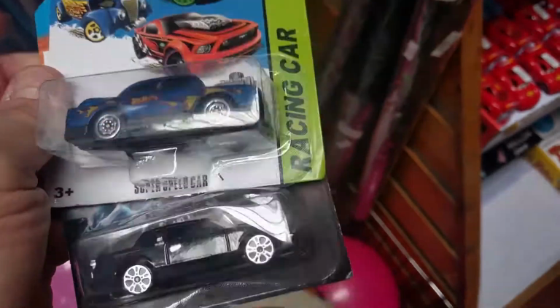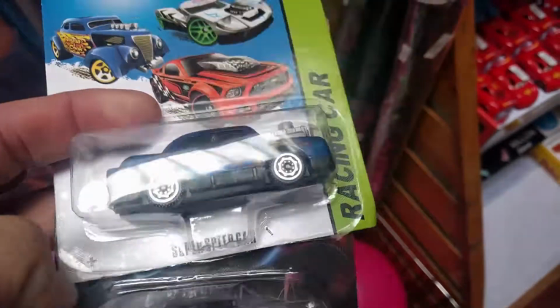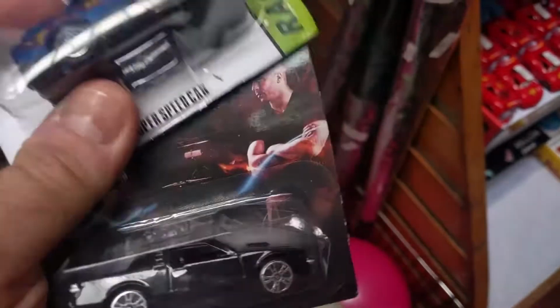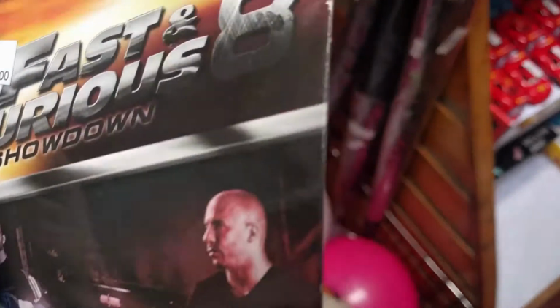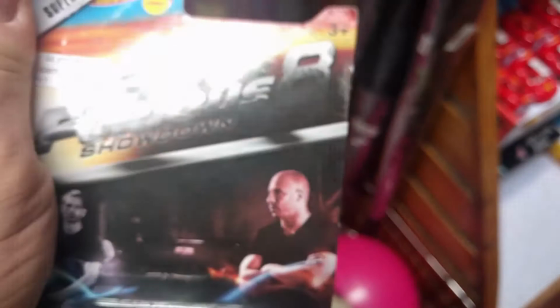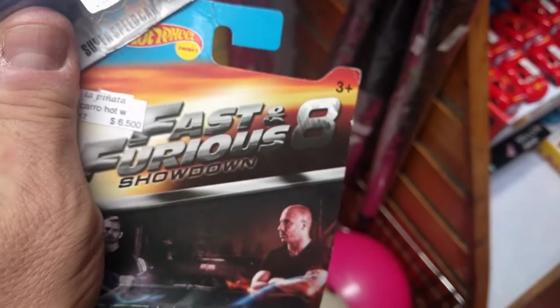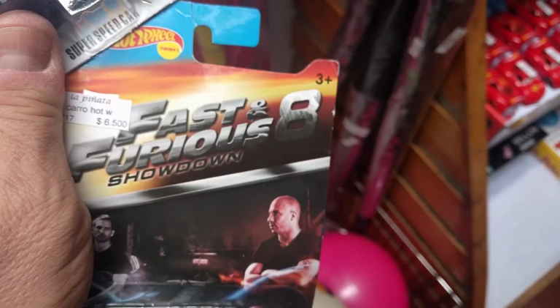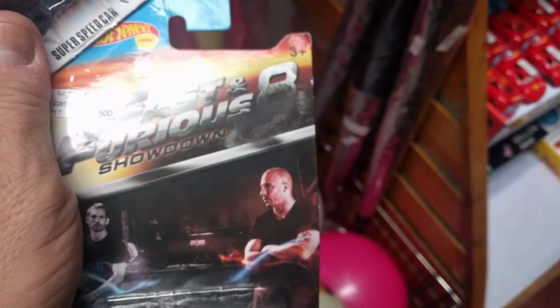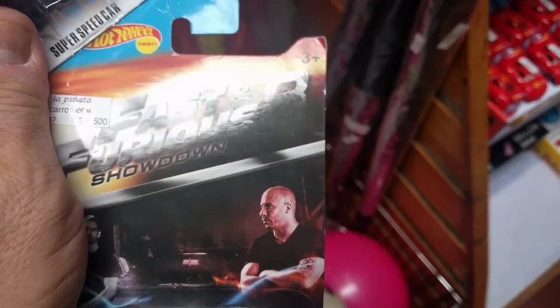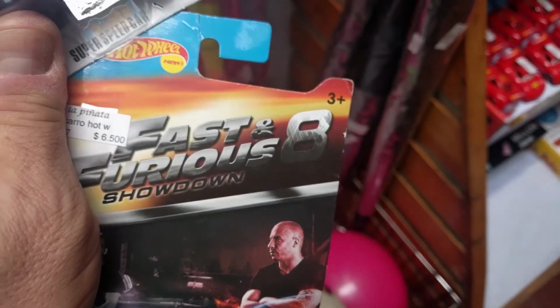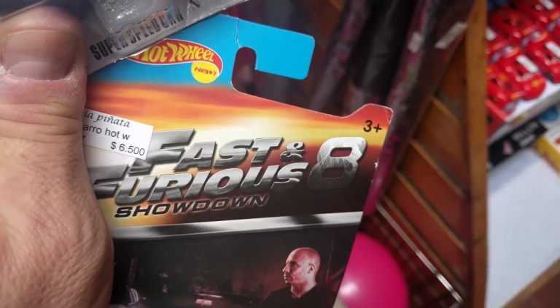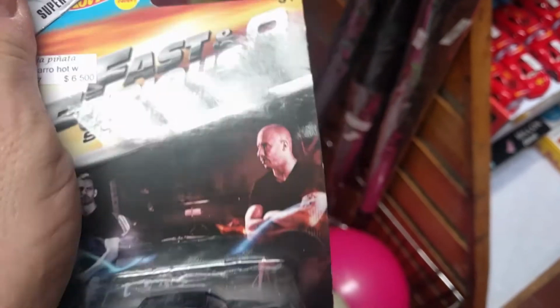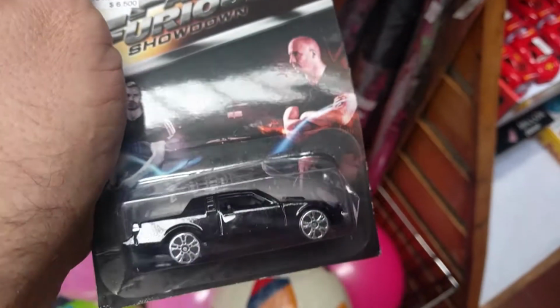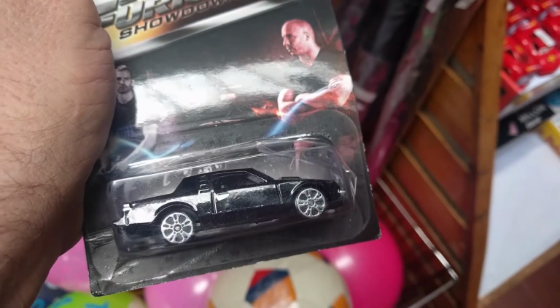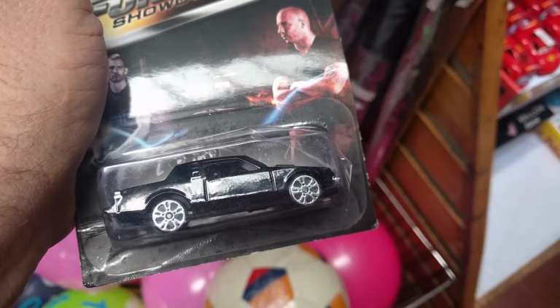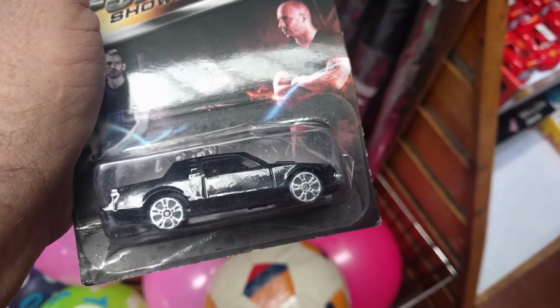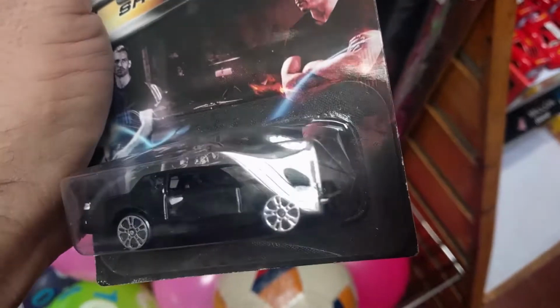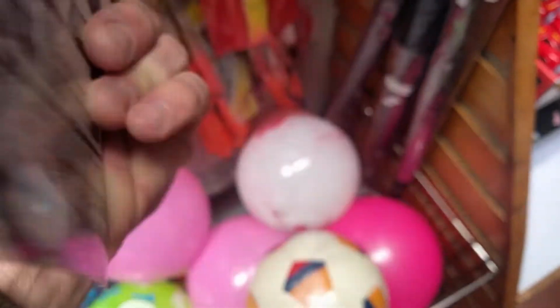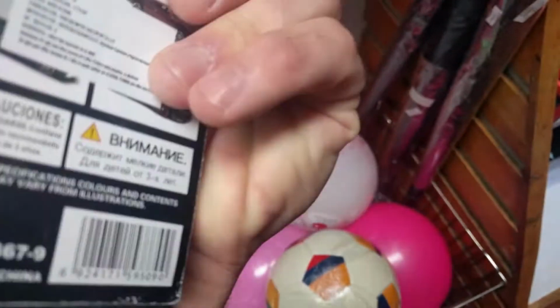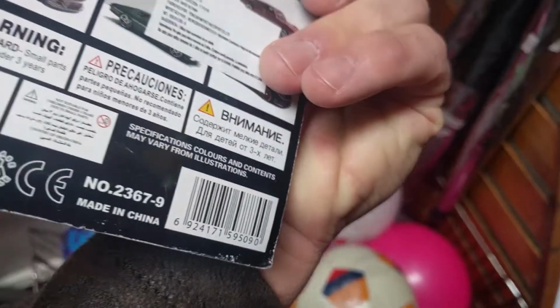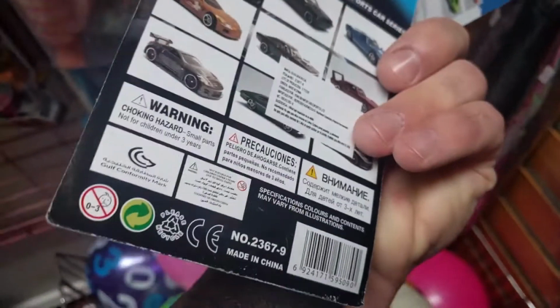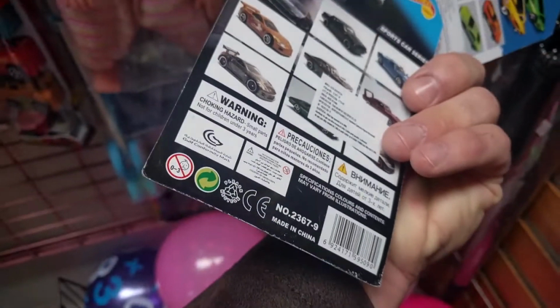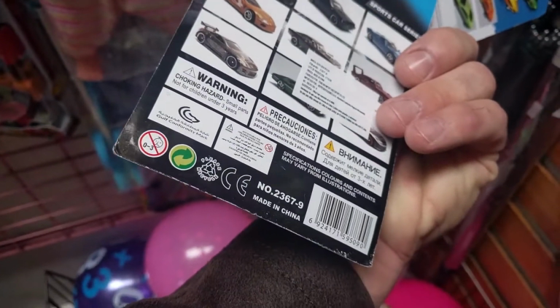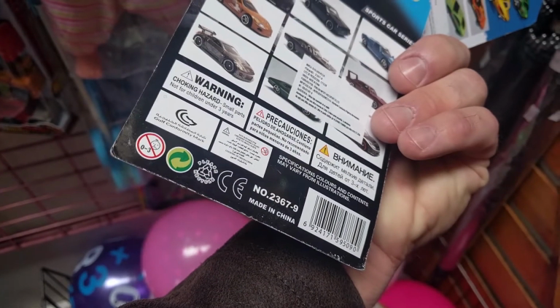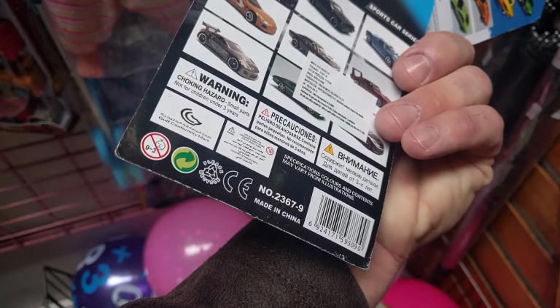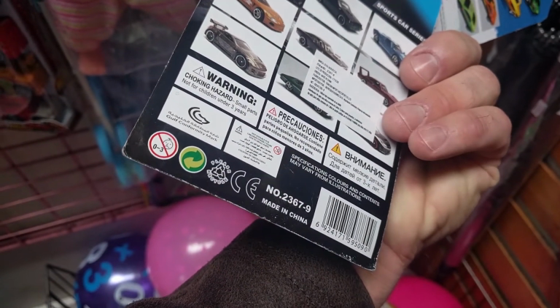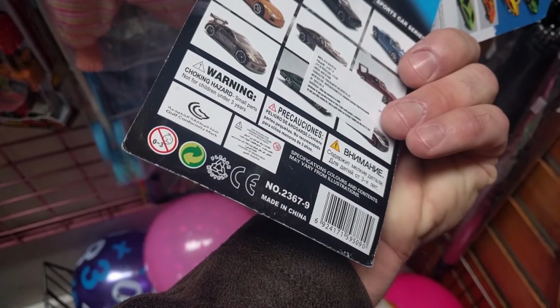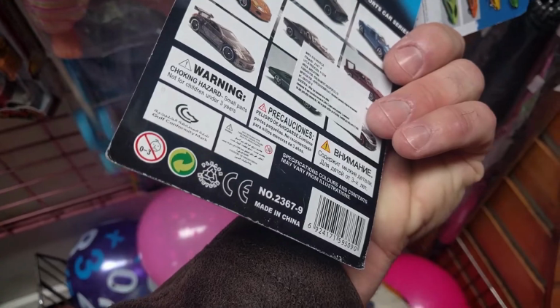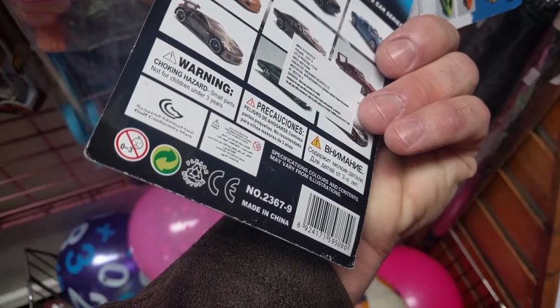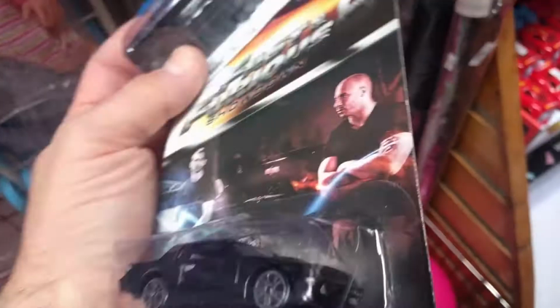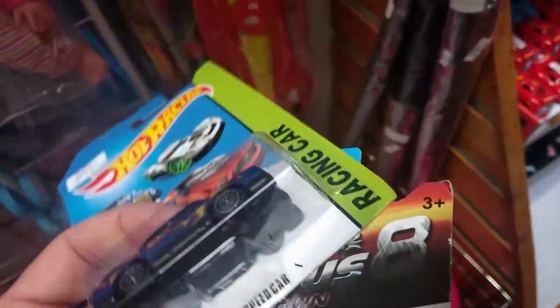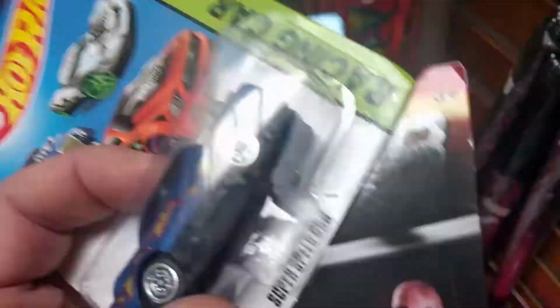And check this one out. It's got the Fast and Furious showroom hot wheel. Look at the wheels on that thing. It's not Mattel. Made in China.